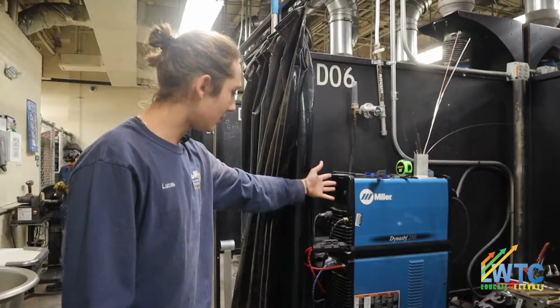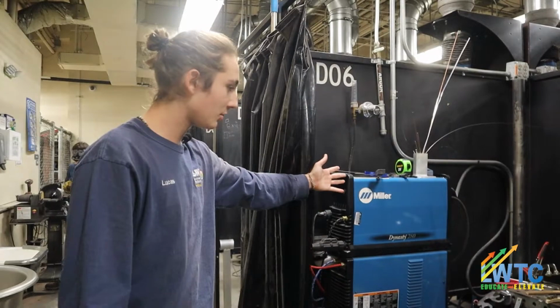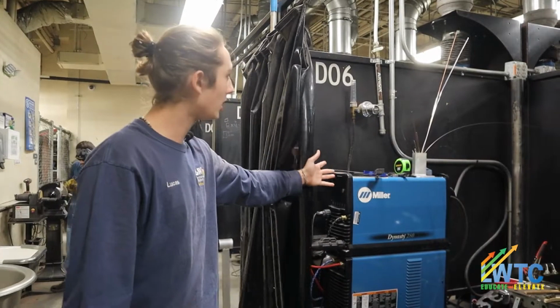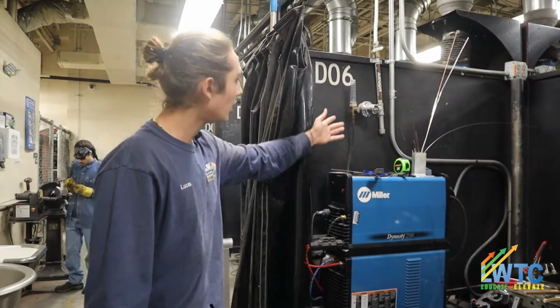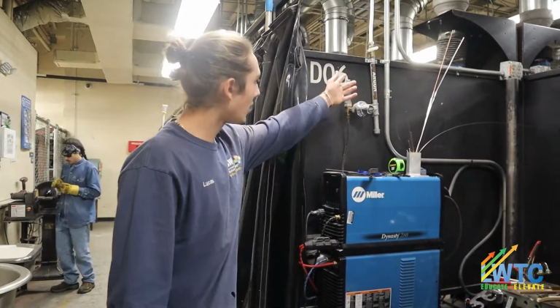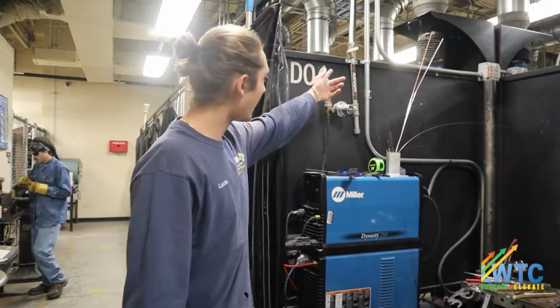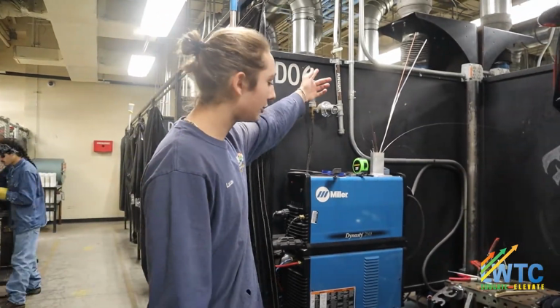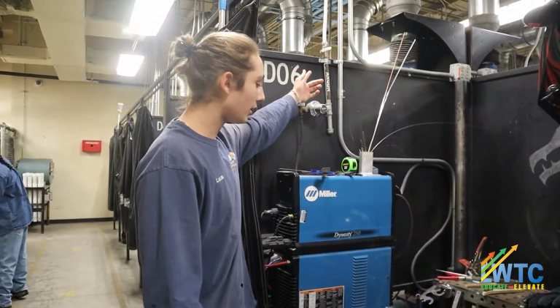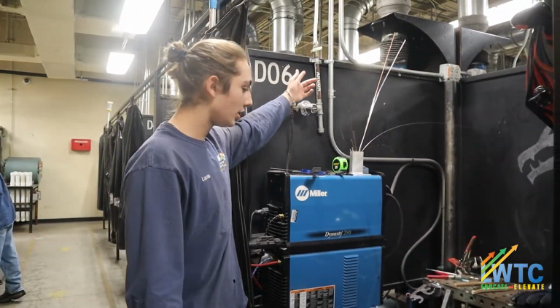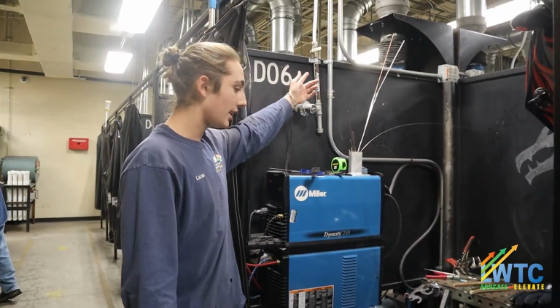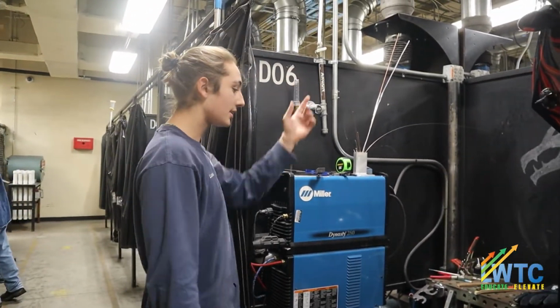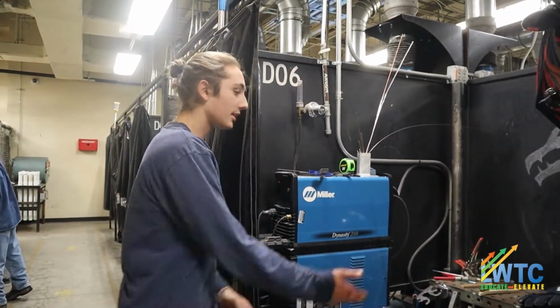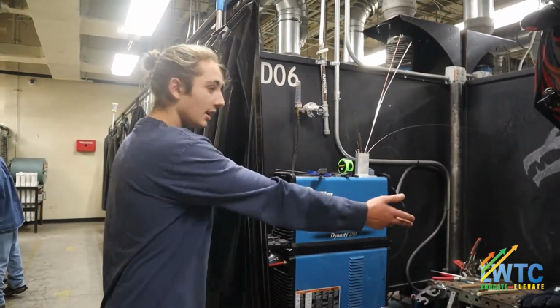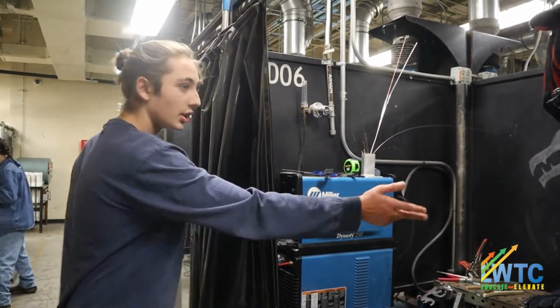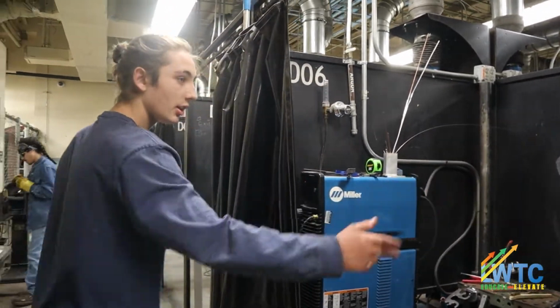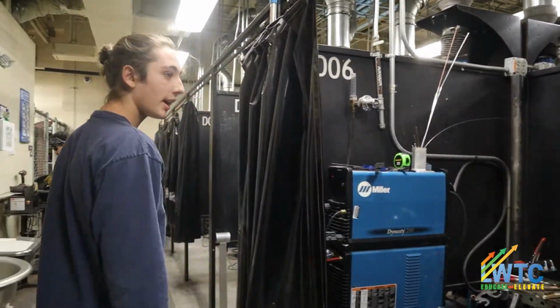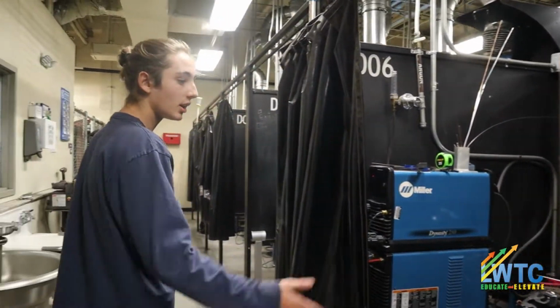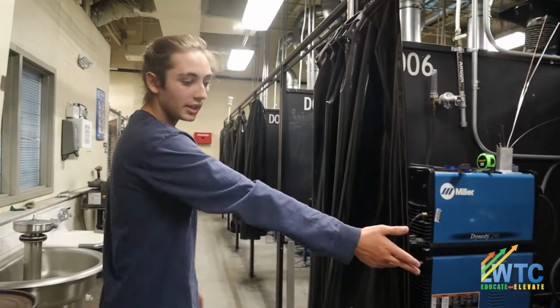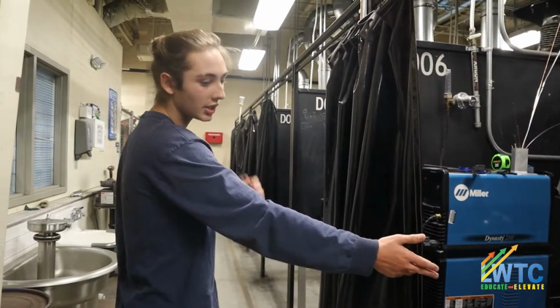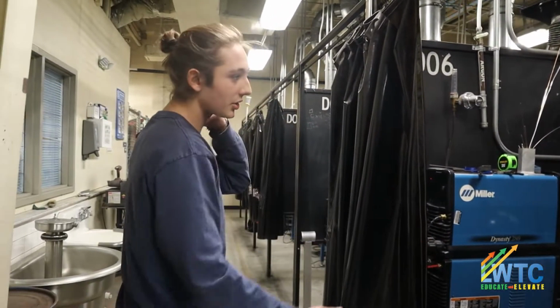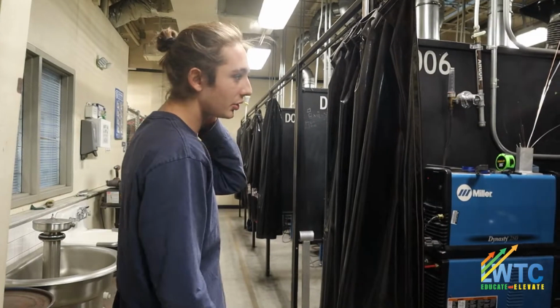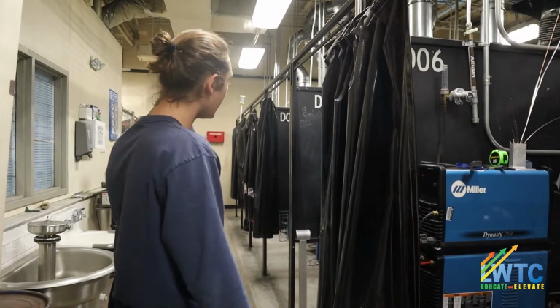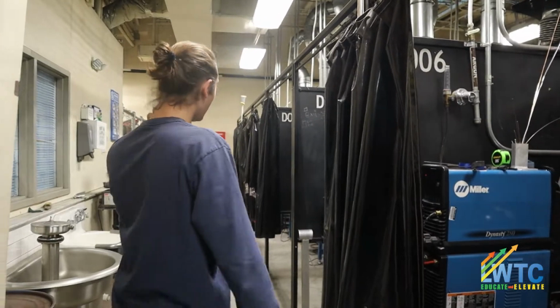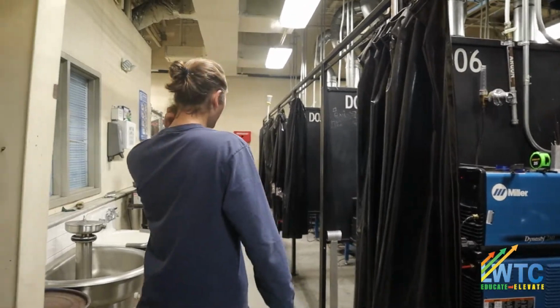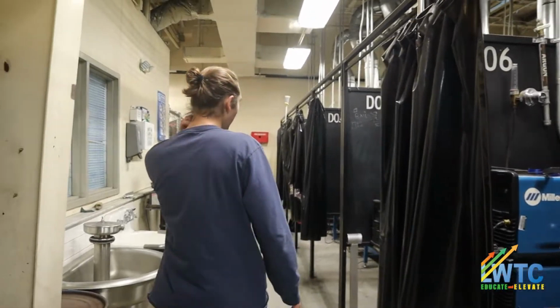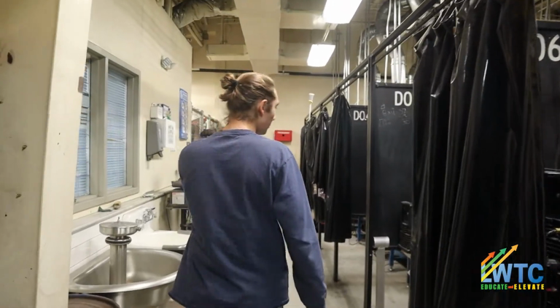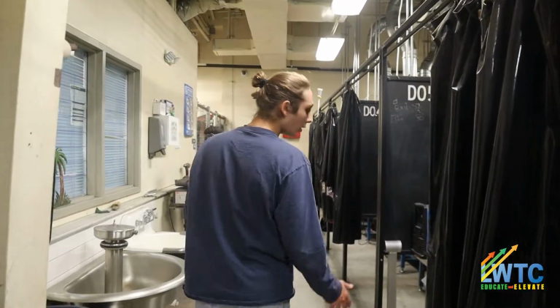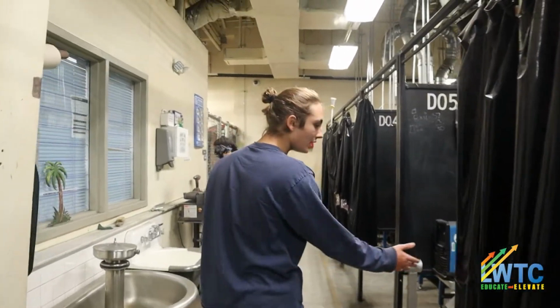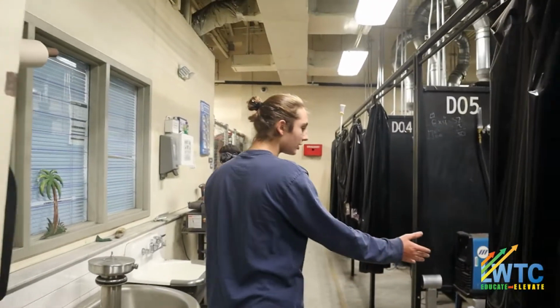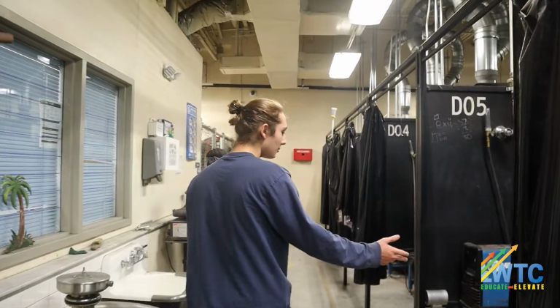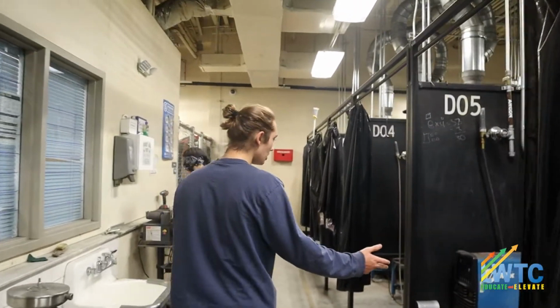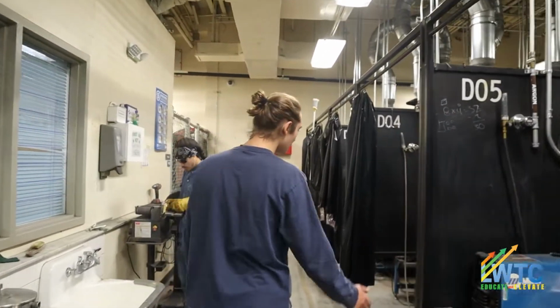This is the TIG machine. We have the gas for it, the shielding gas, and his hood and all that. He shares it with a student. All of these are TIG machines.